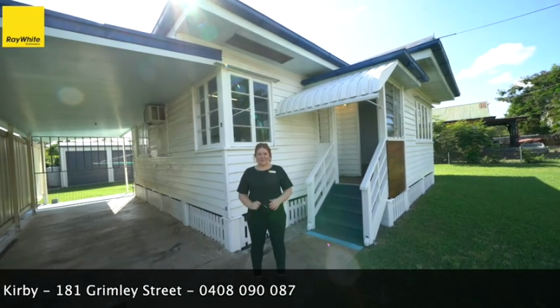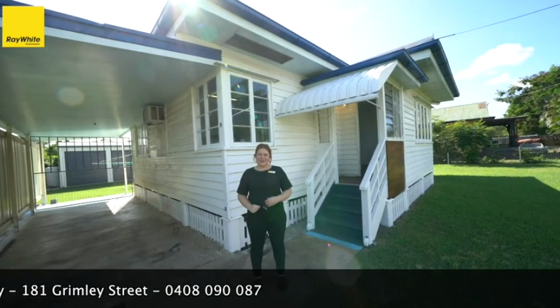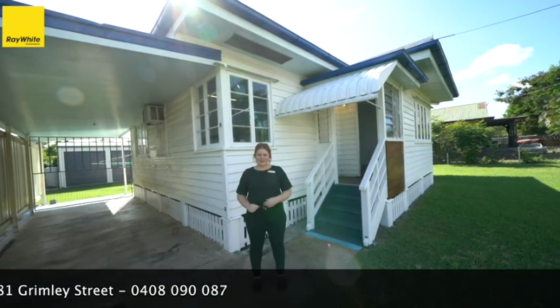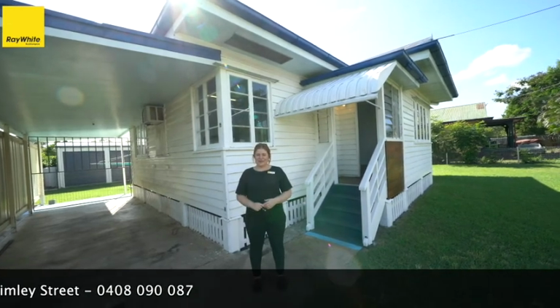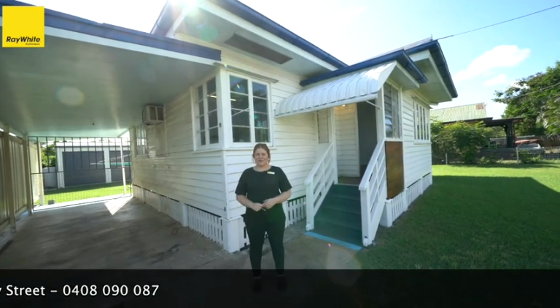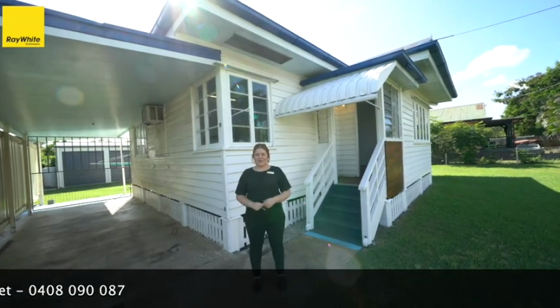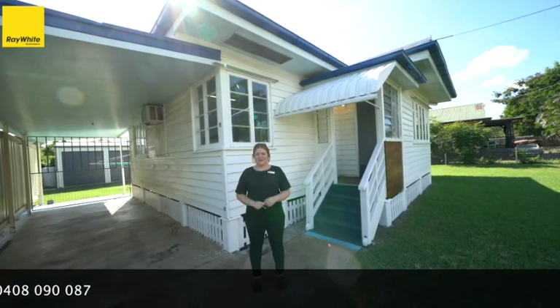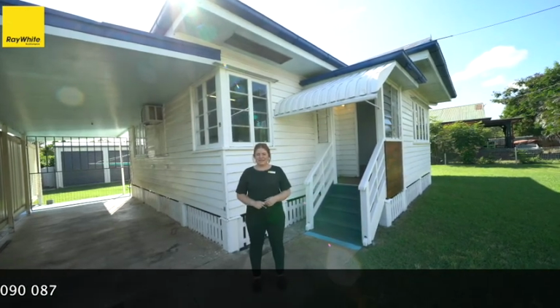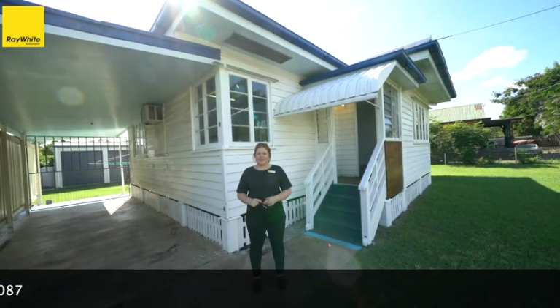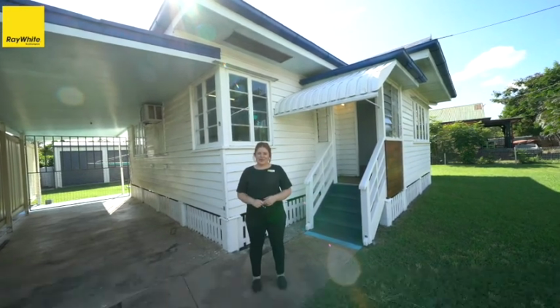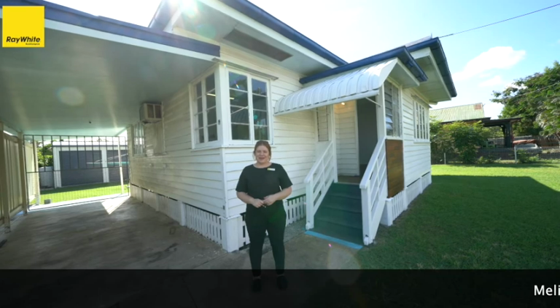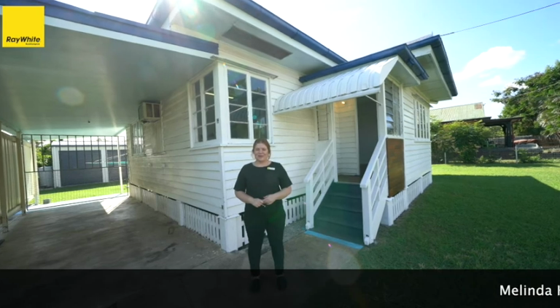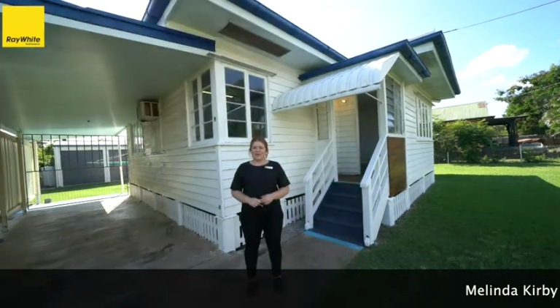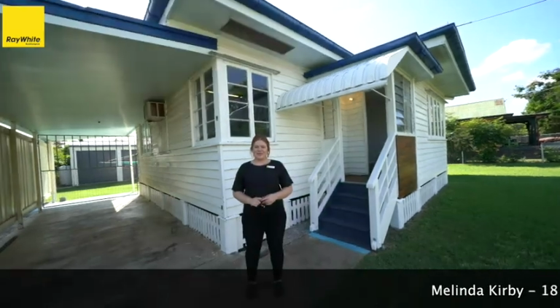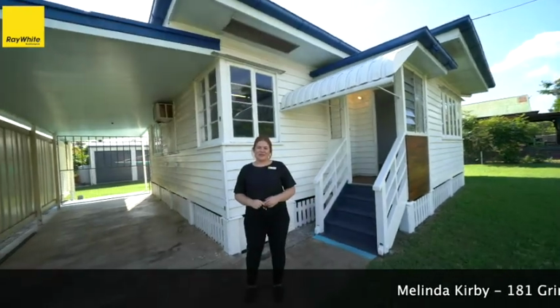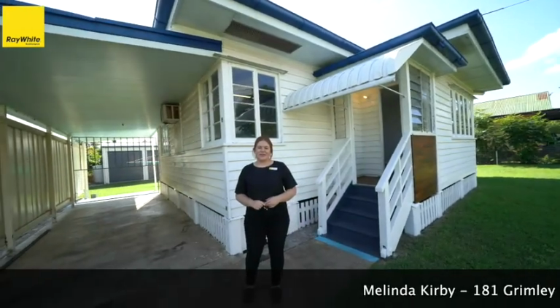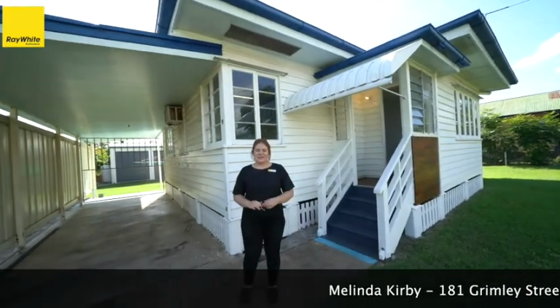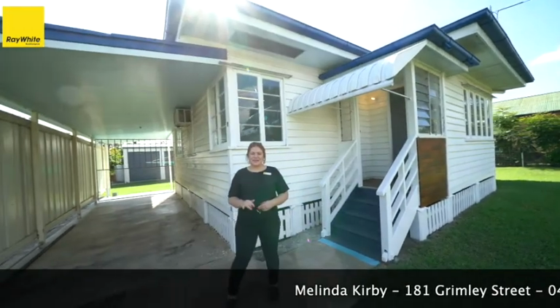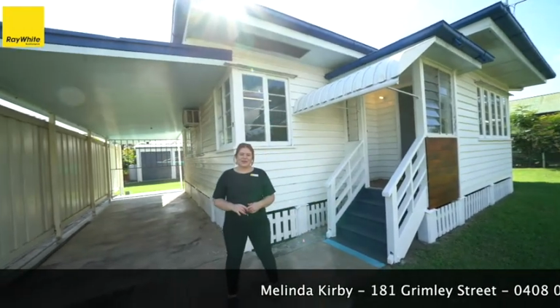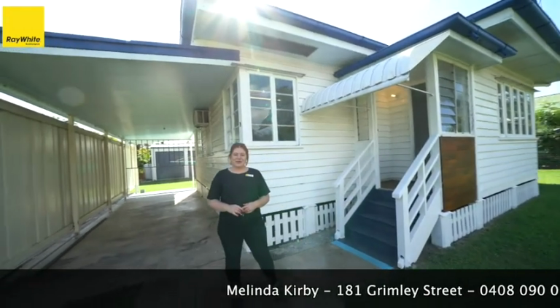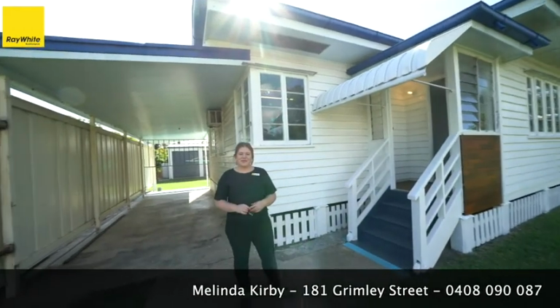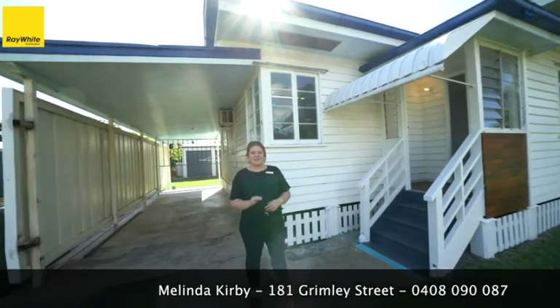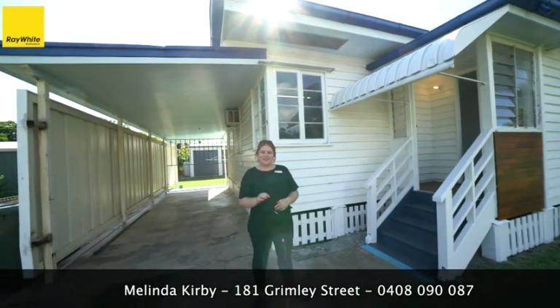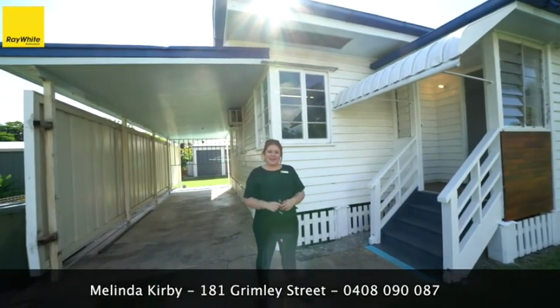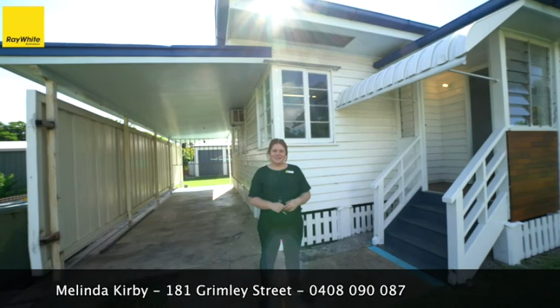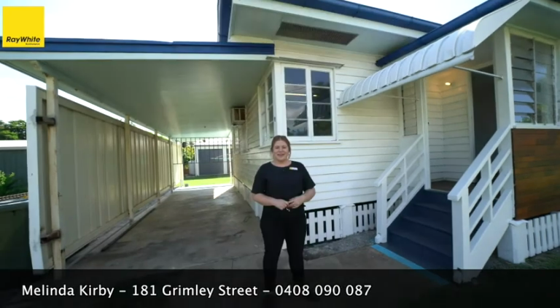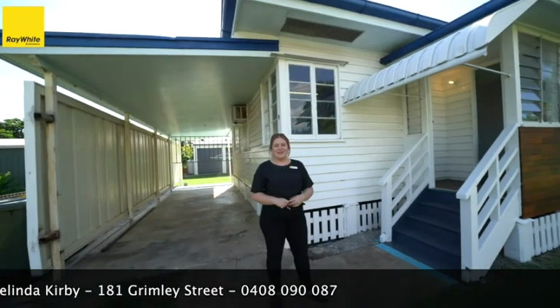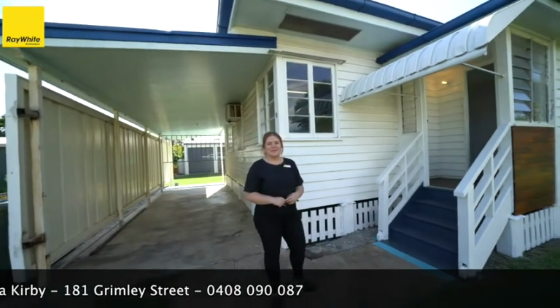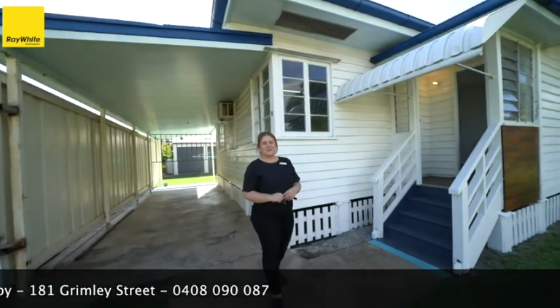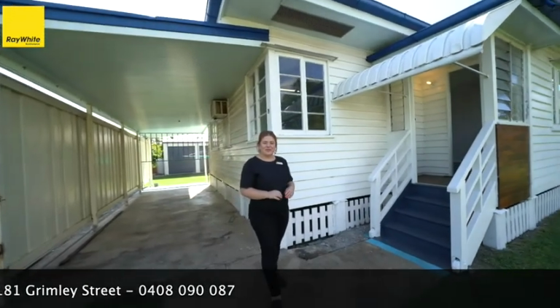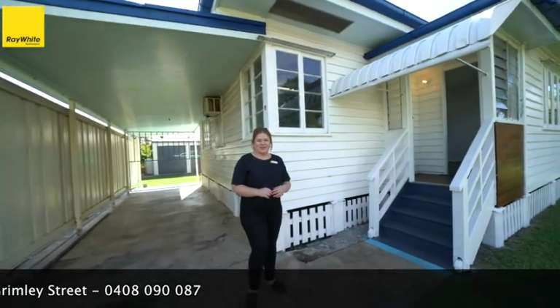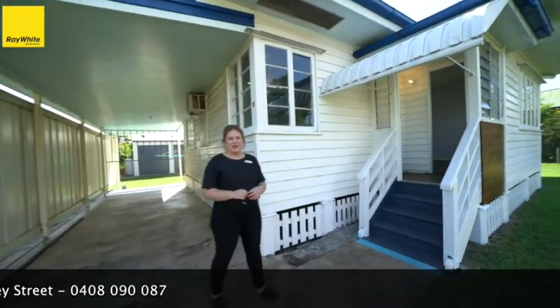Hey guys, Melinda Kirby here from Ray White Rockhampton. Today we're at 181 Grimley Street in Coongale. I just want to give you a really quick tour of this cute little house. I think it's a perfect first home.